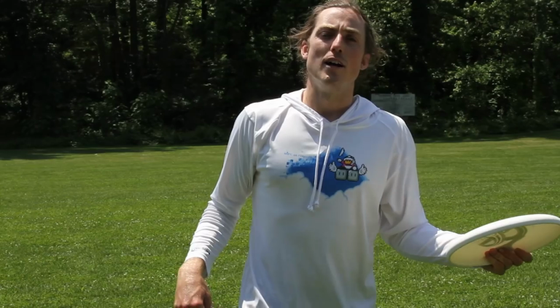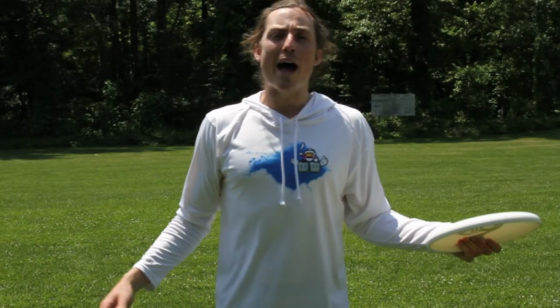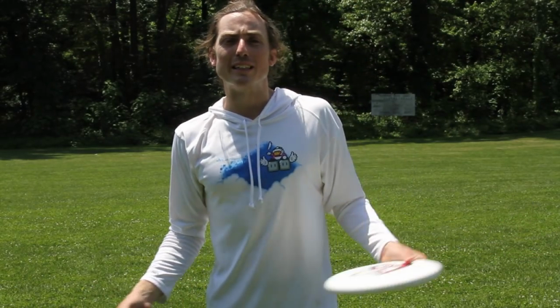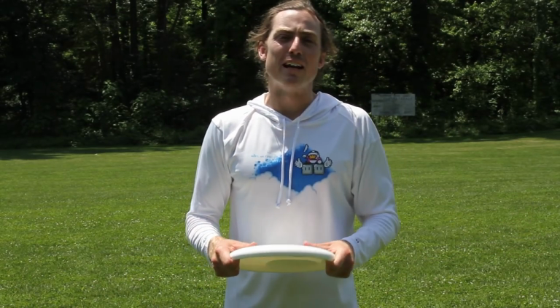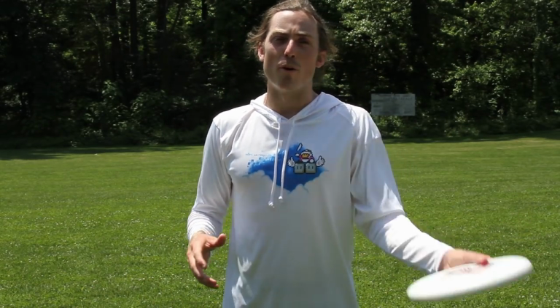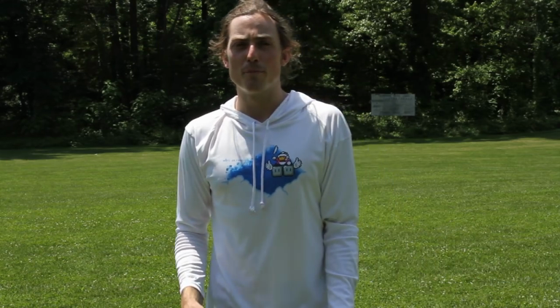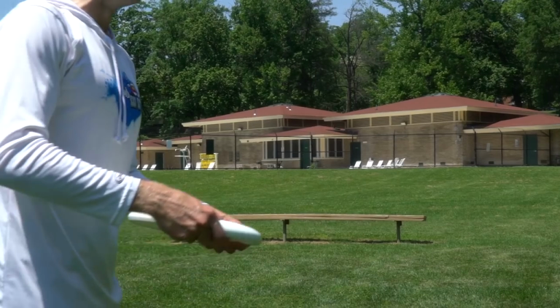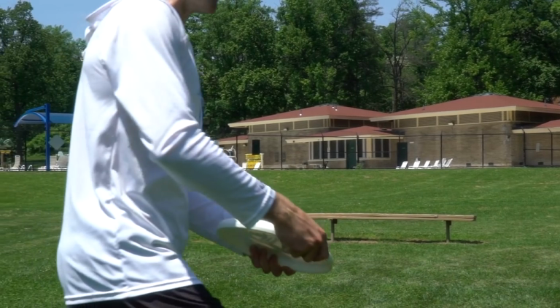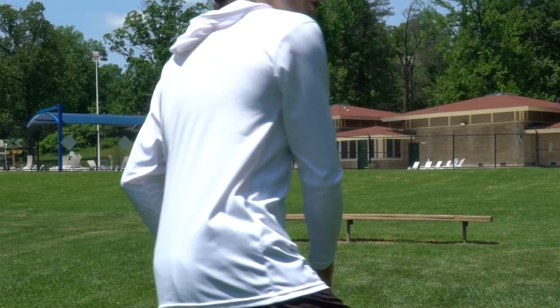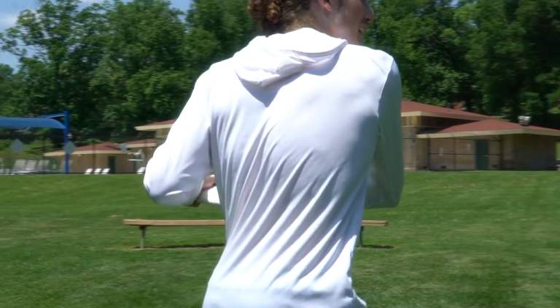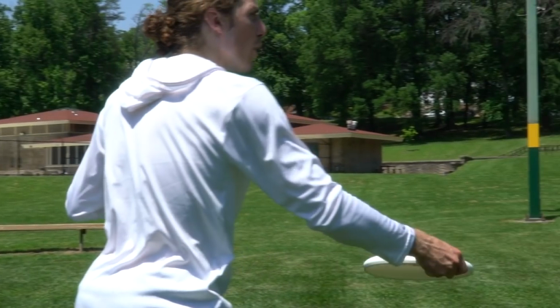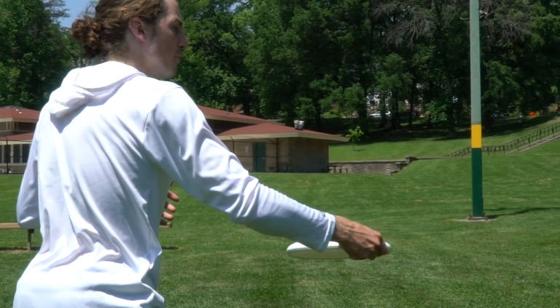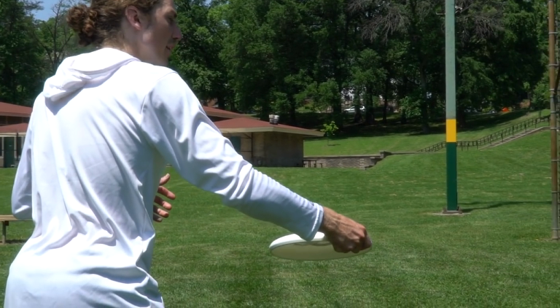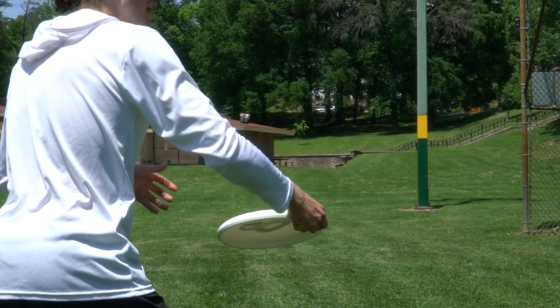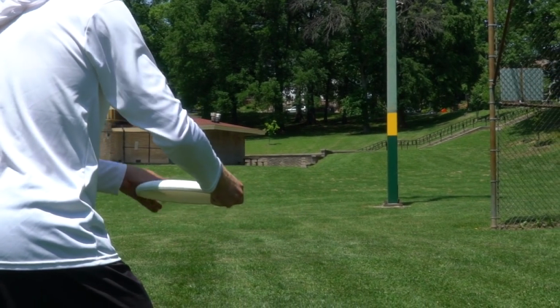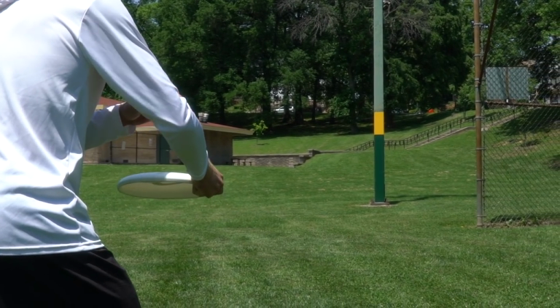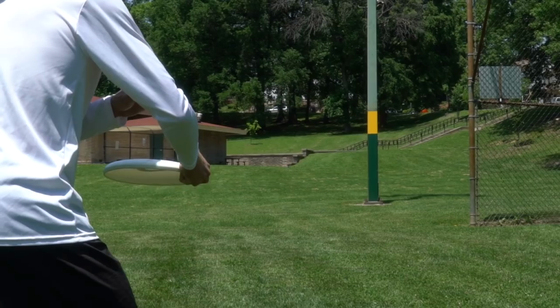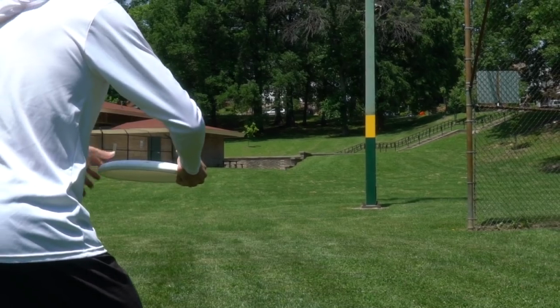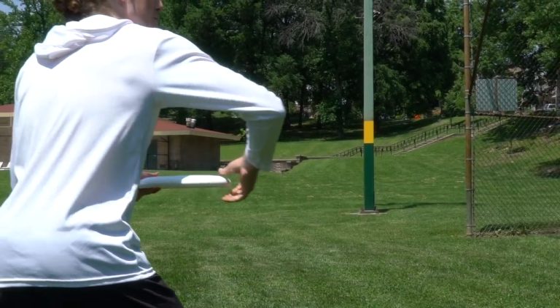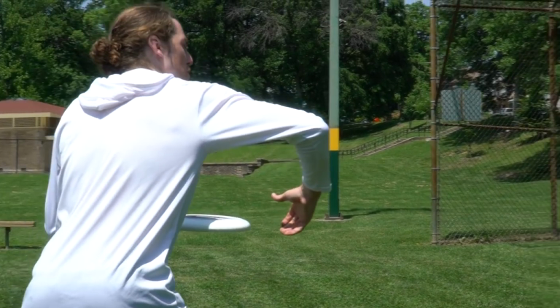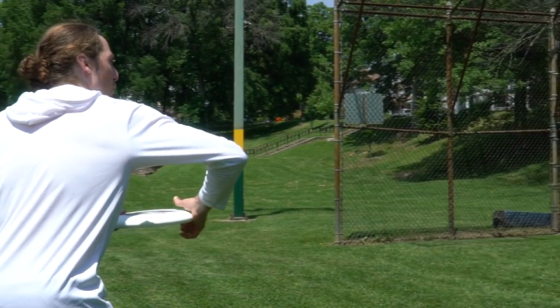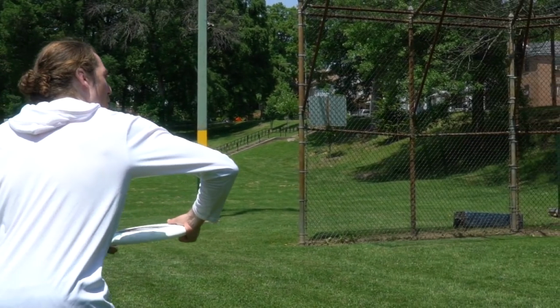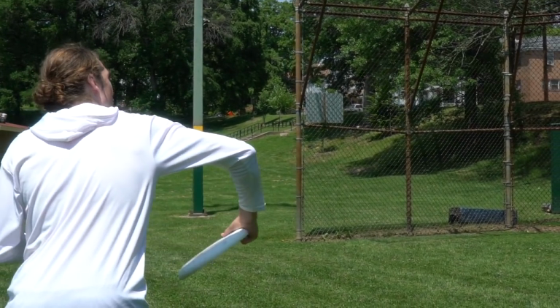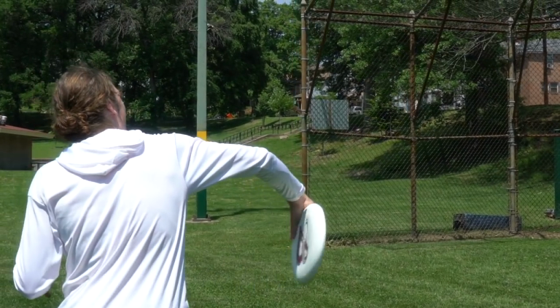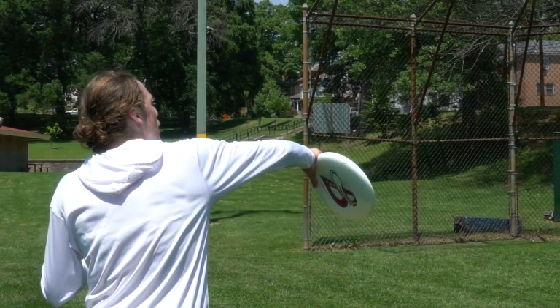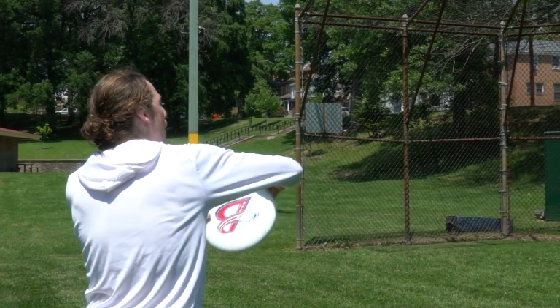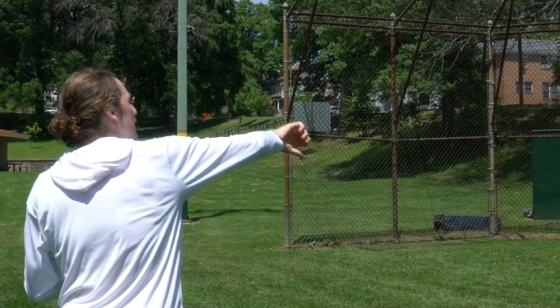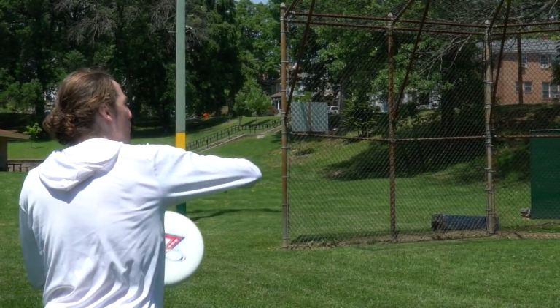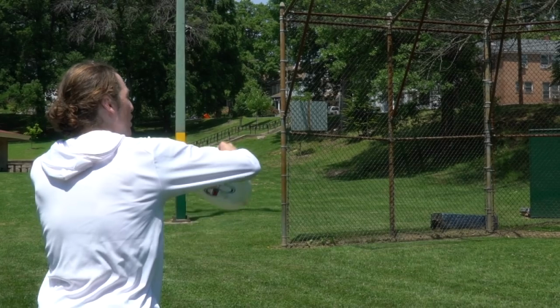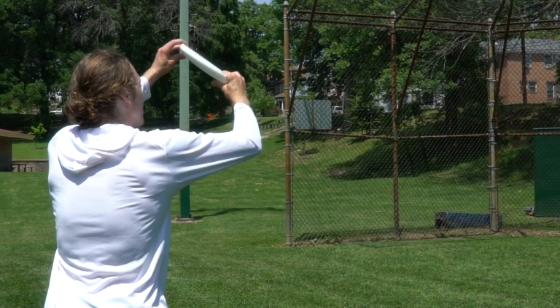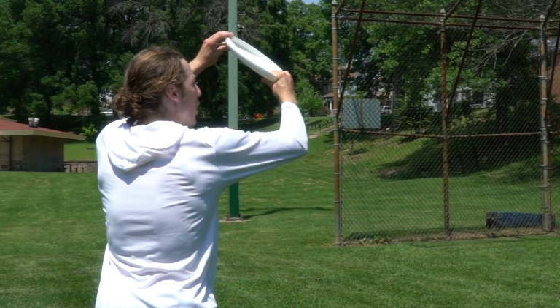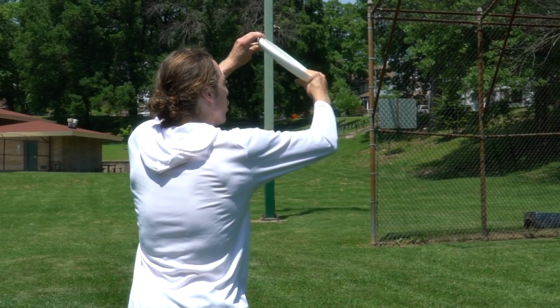The Matador is a different animal. You really need to step all the way into this throw. You're going to drive your elbow out to create a window, still snapping your wrist up, and give it a little angle.